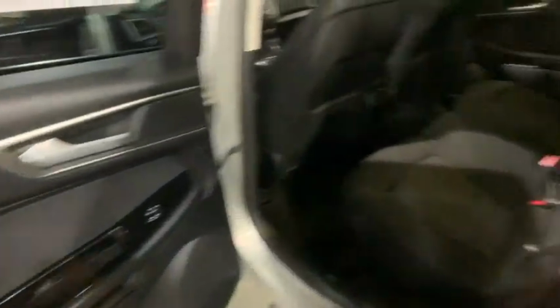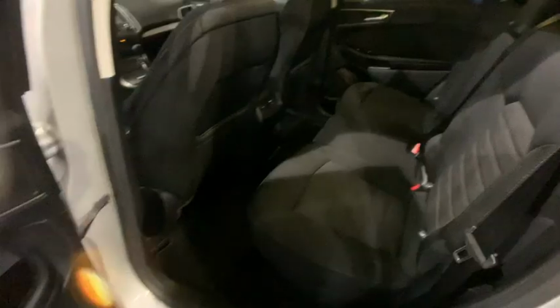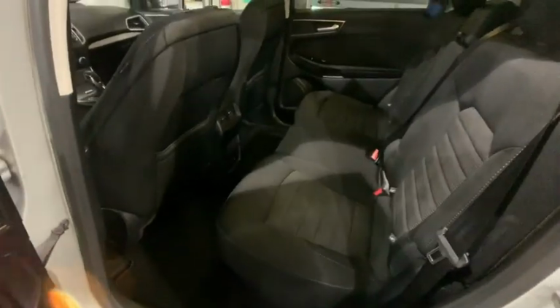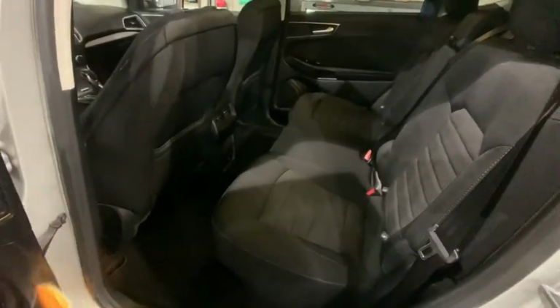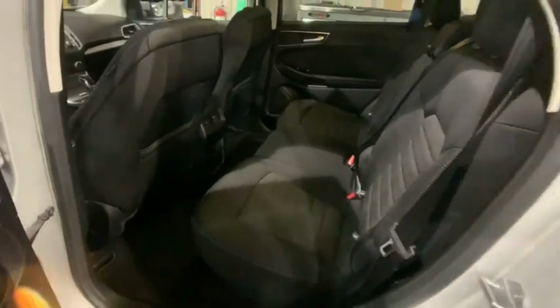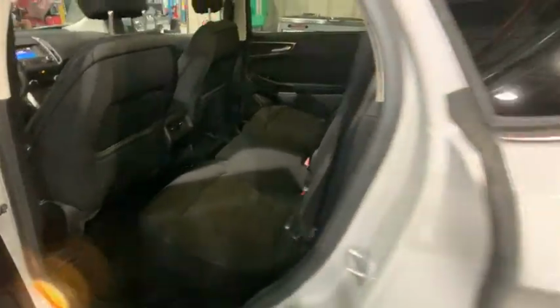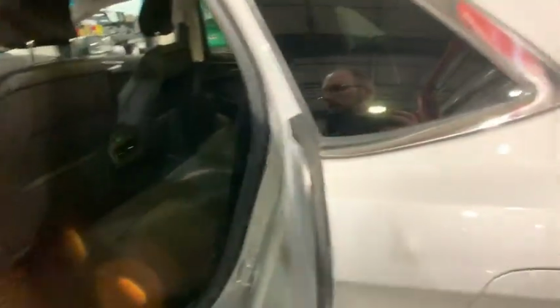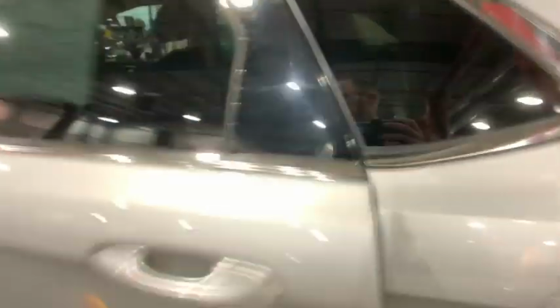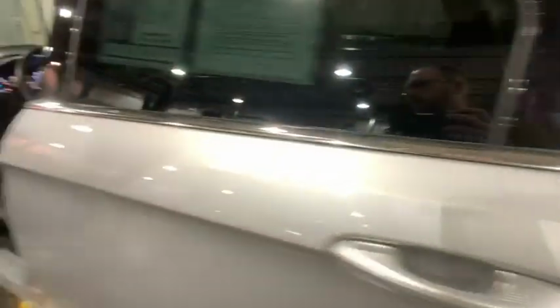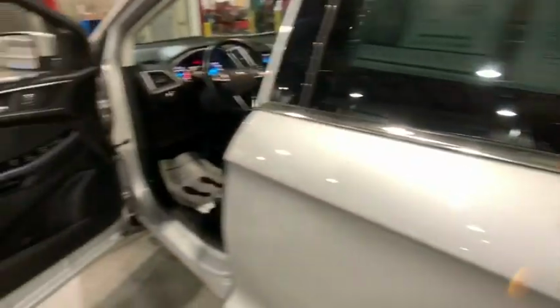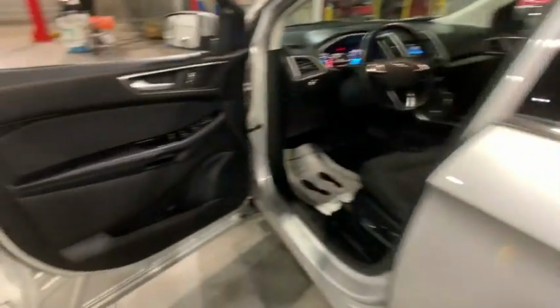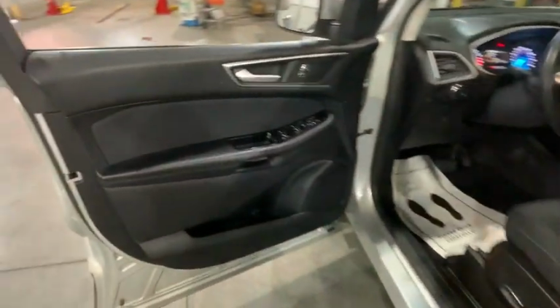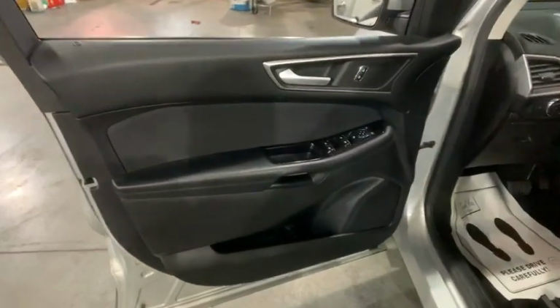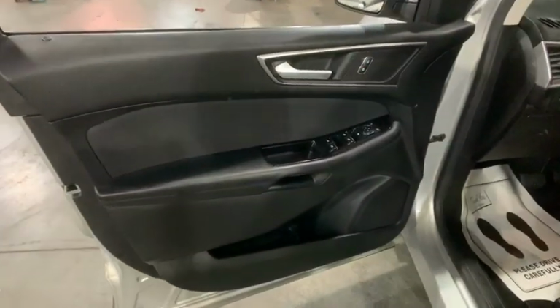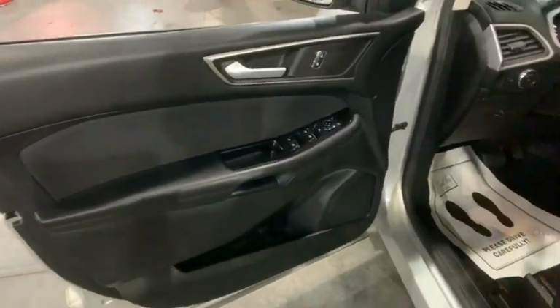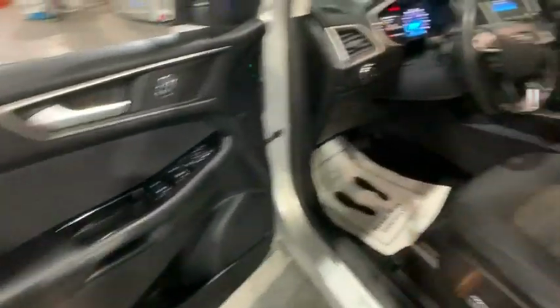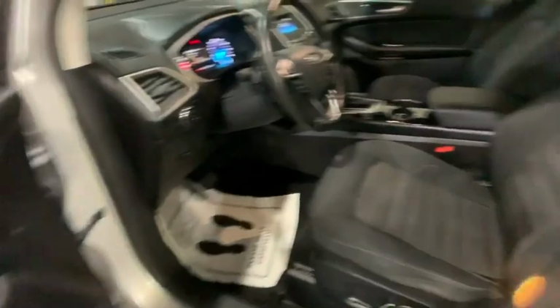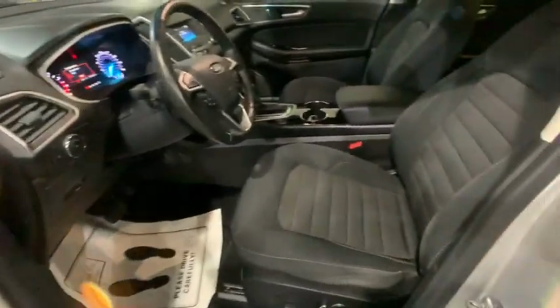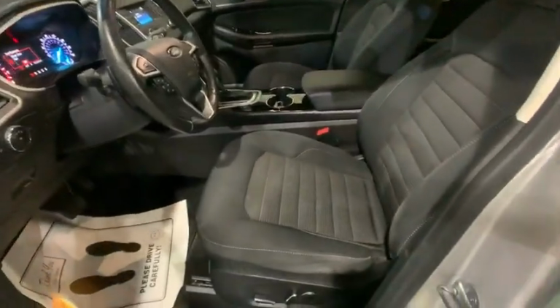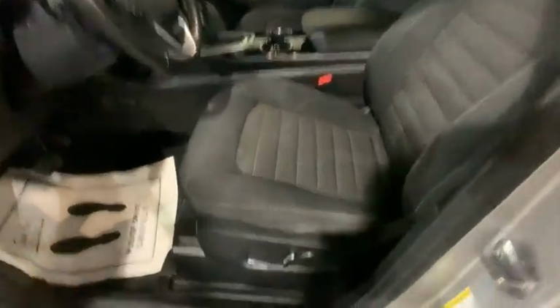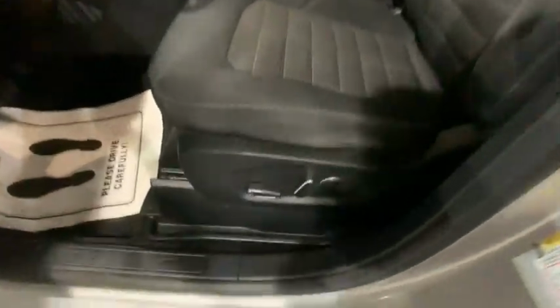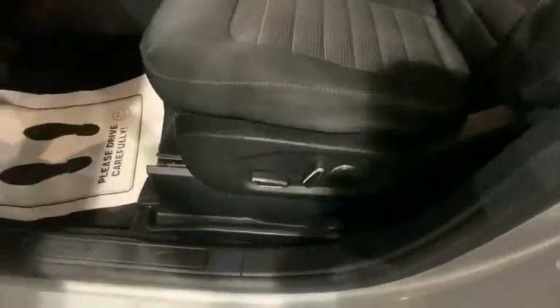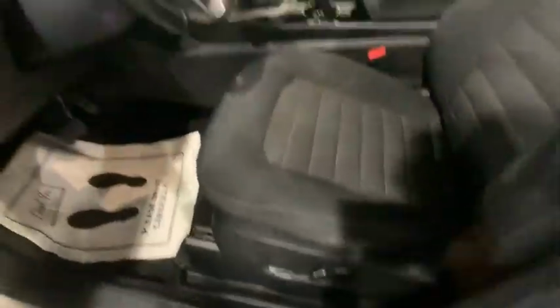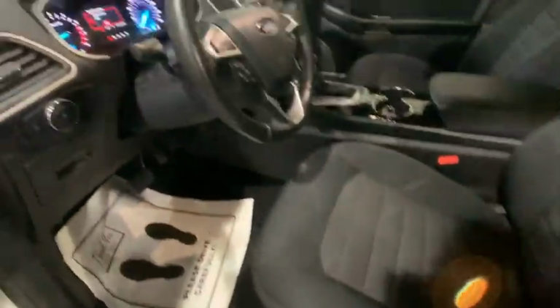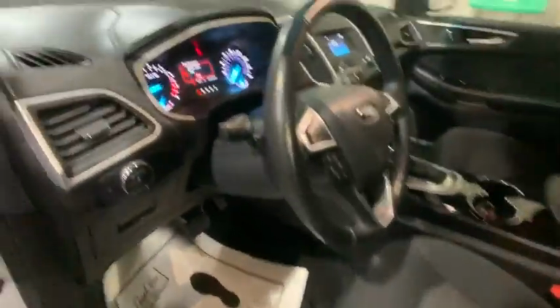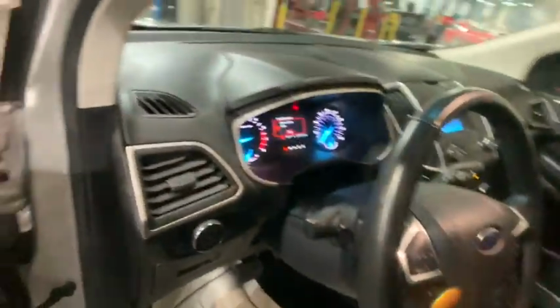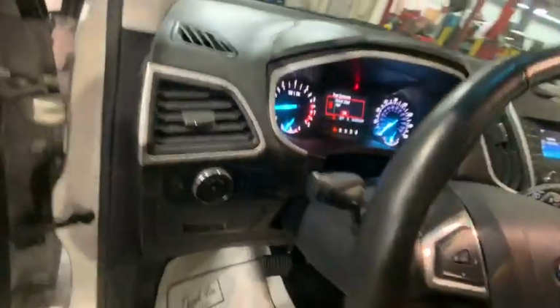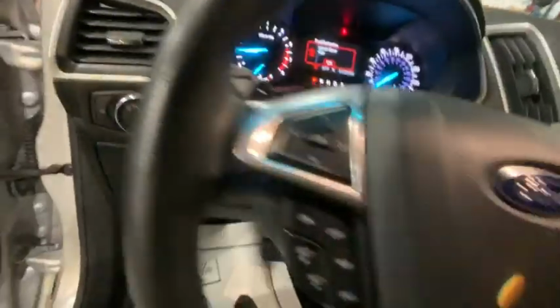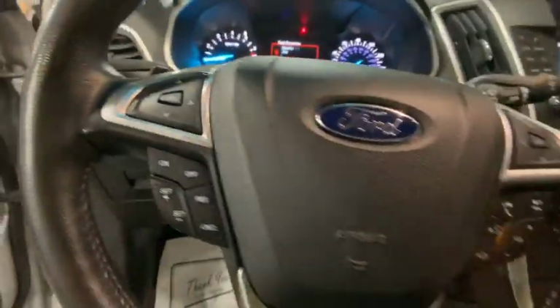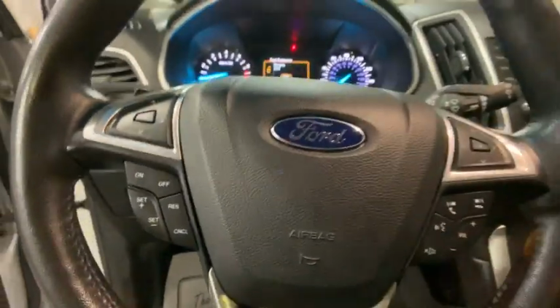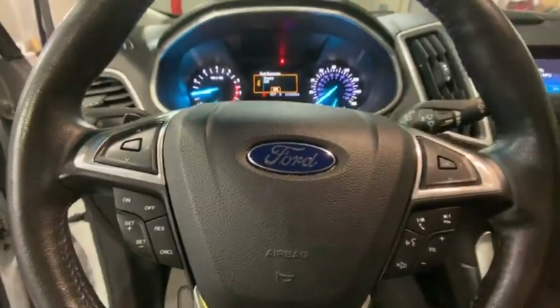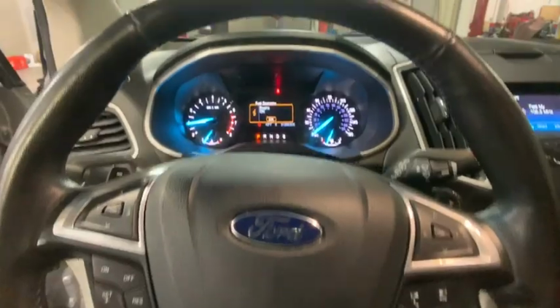Traction control, dual airbags, alloy wheels, power steering, cruise control, four-wheel disc brakes, center armrest, compass, electronic stability control, power windows.